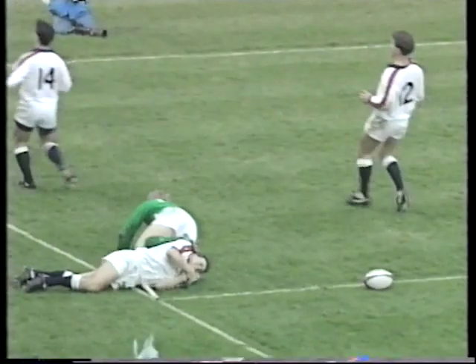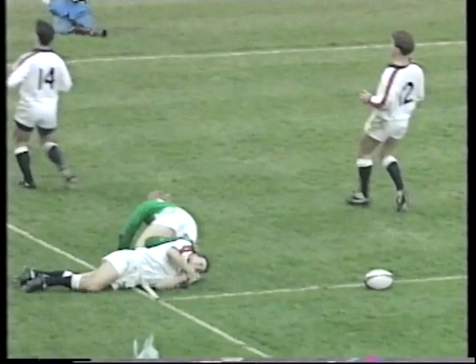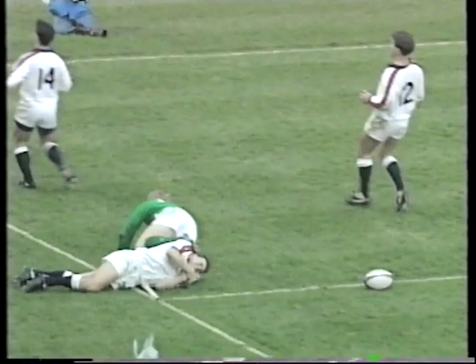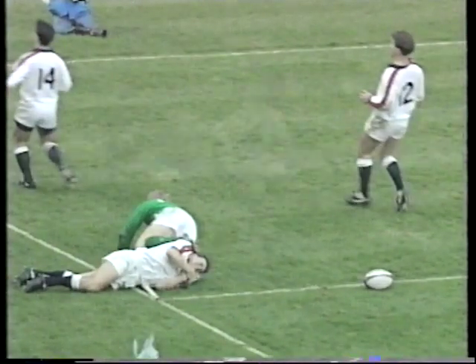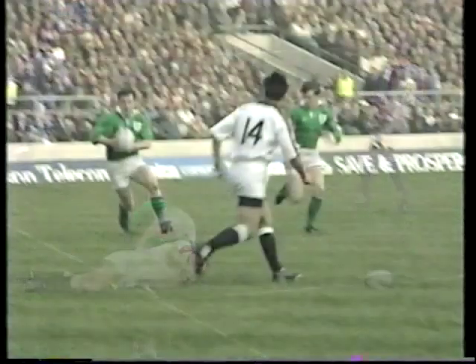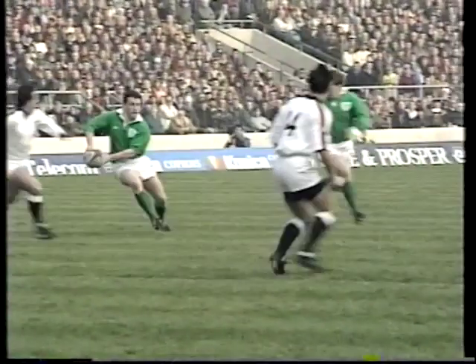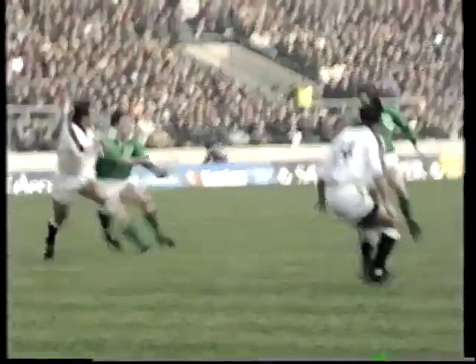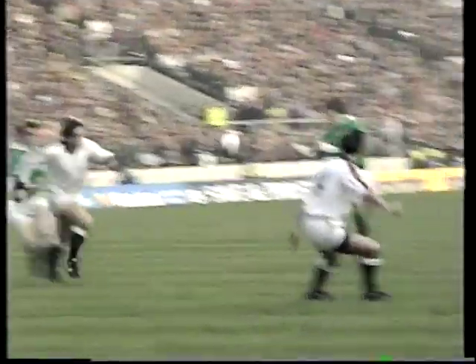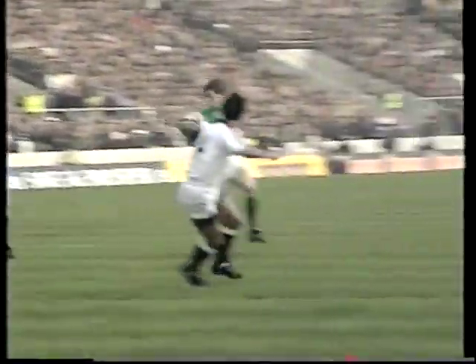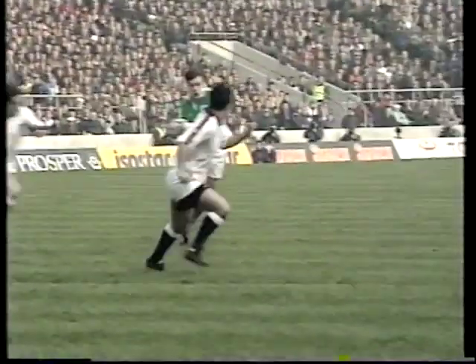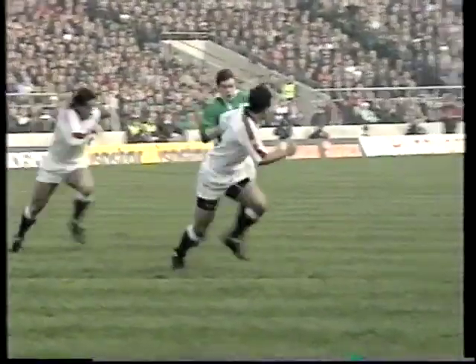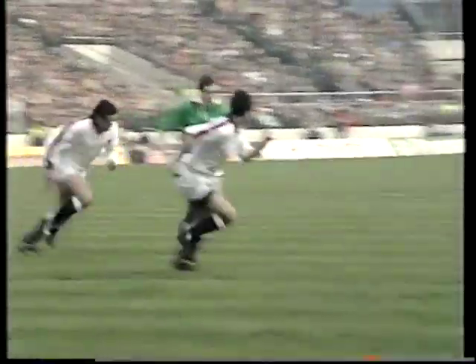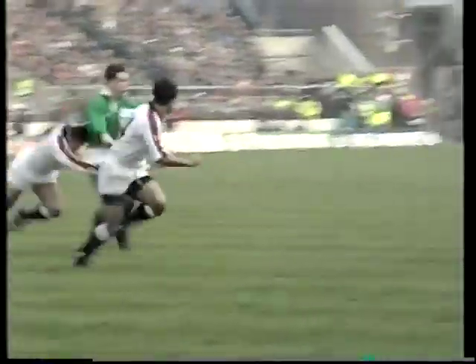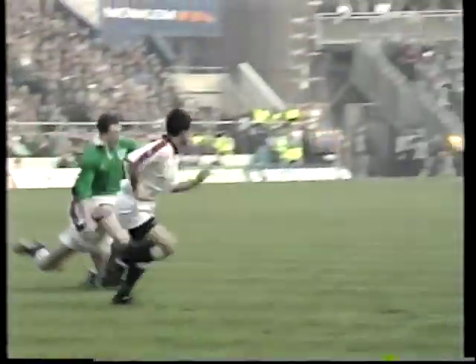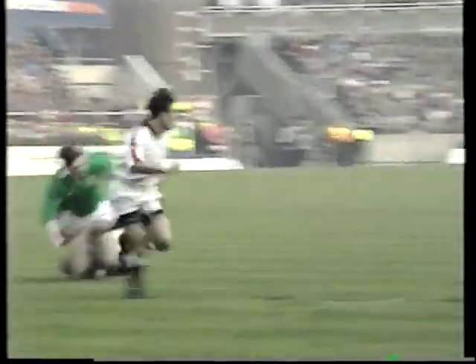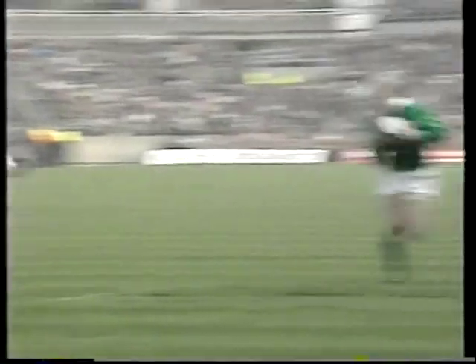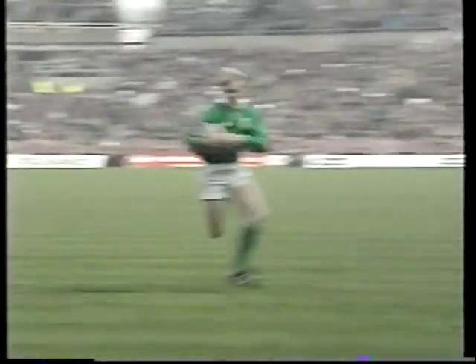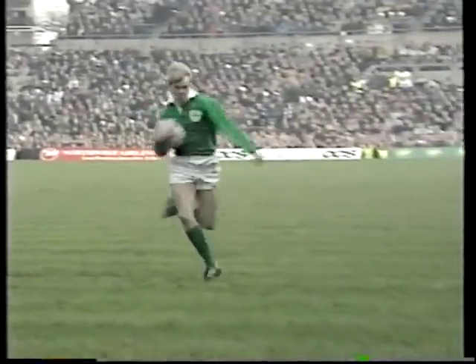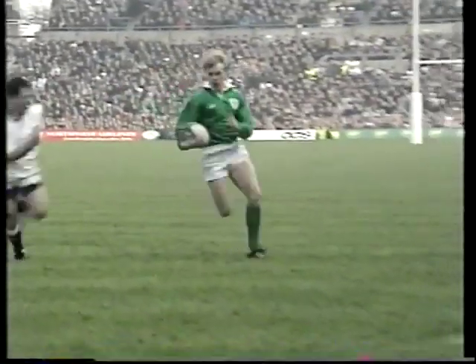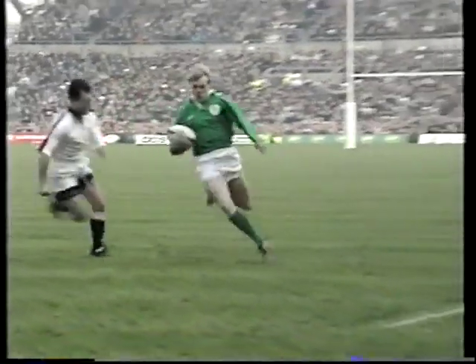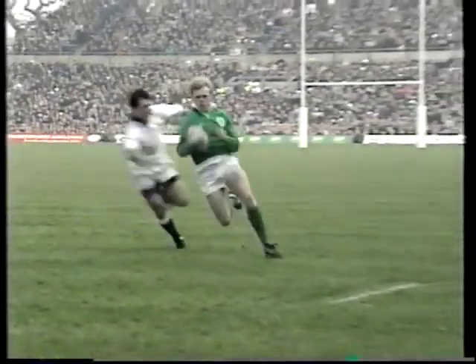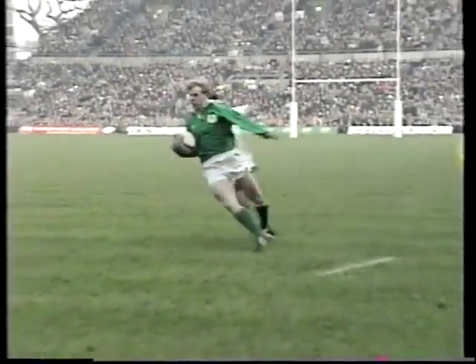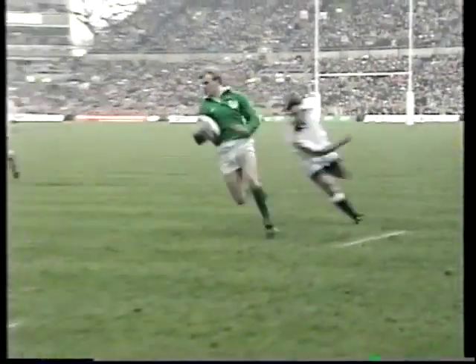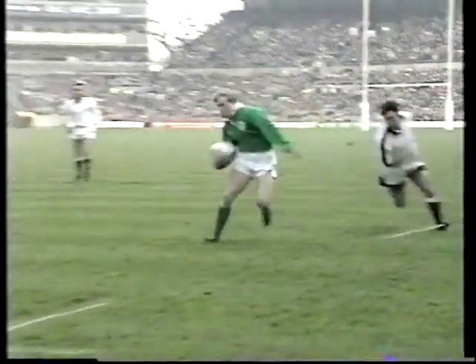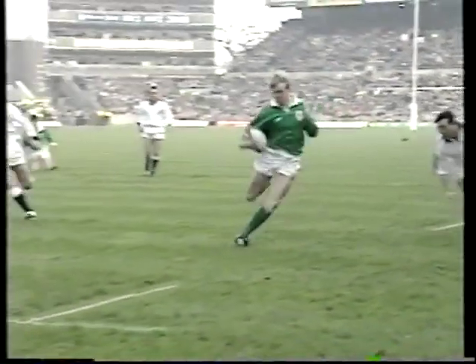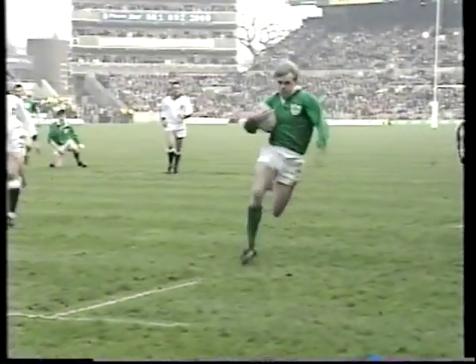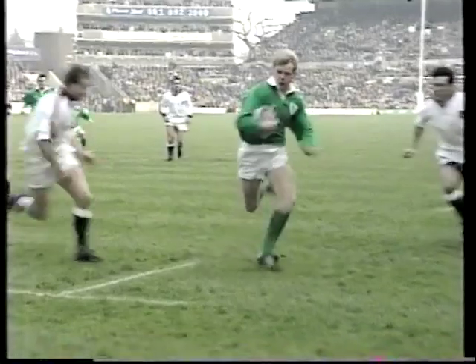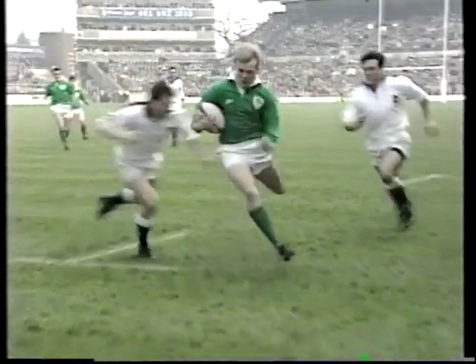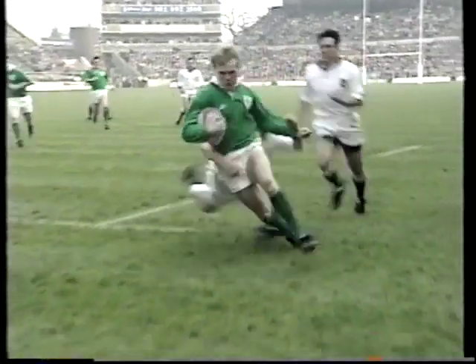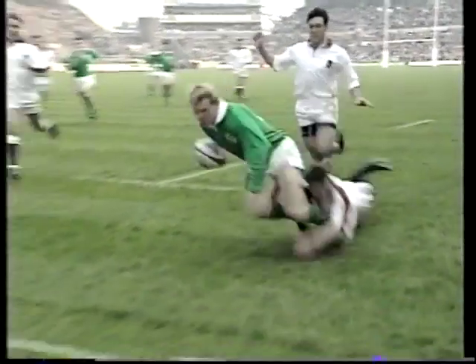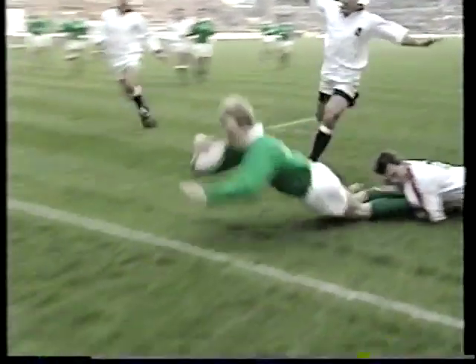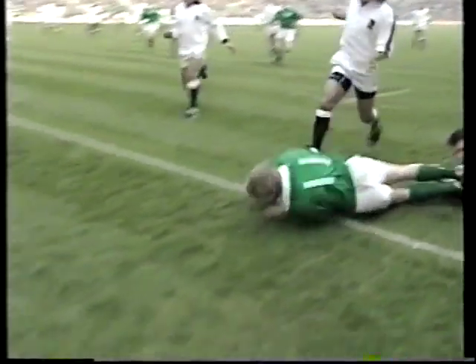Right, just three minutes from halftime. That is a brilliant try. The damage there was done by both O'Shea and Field going on decoy runs. Wallace coming across, and give Gagan any space at all and he is in business. What a great Irish try, and fully deserved.